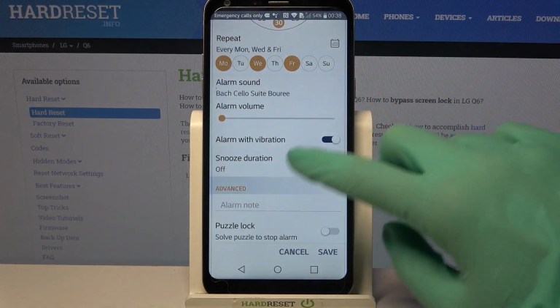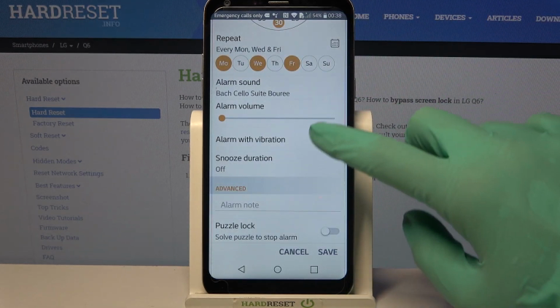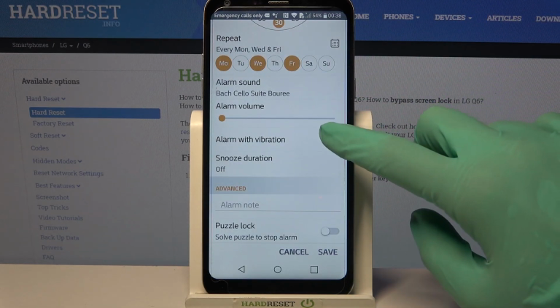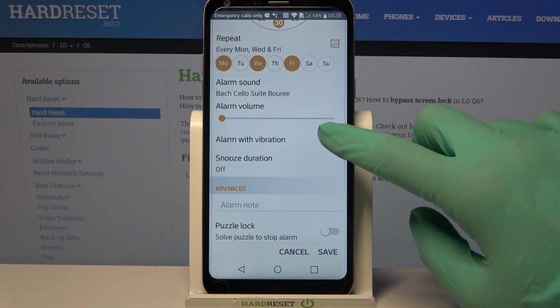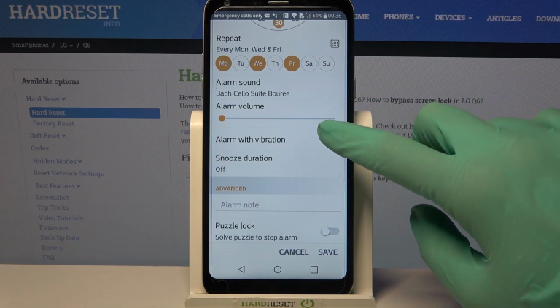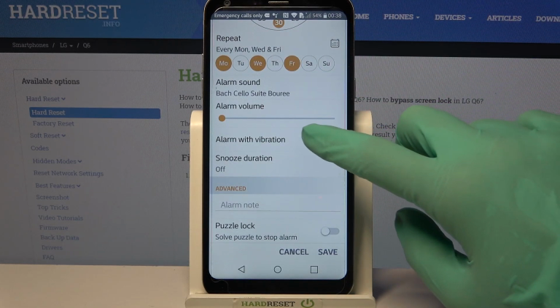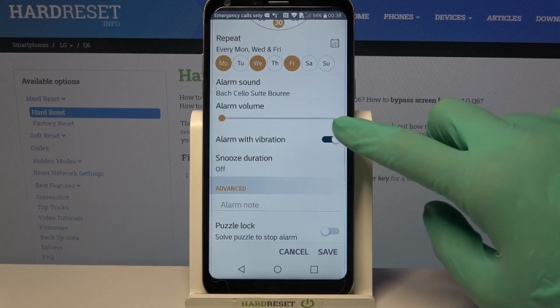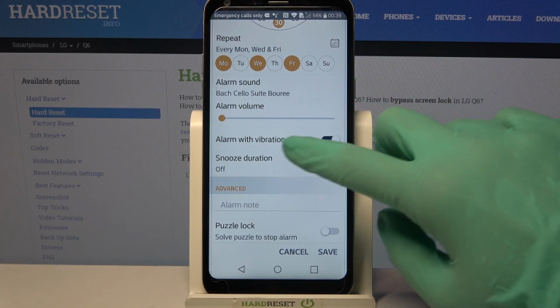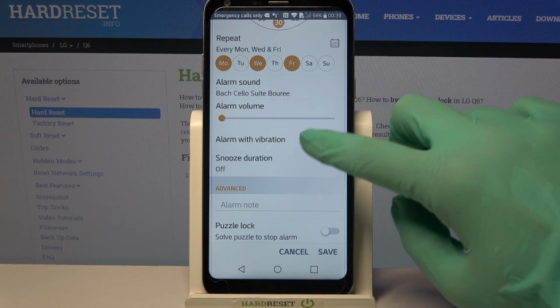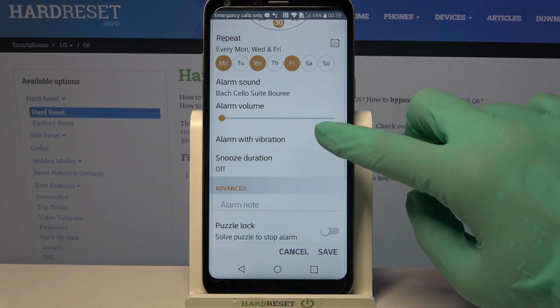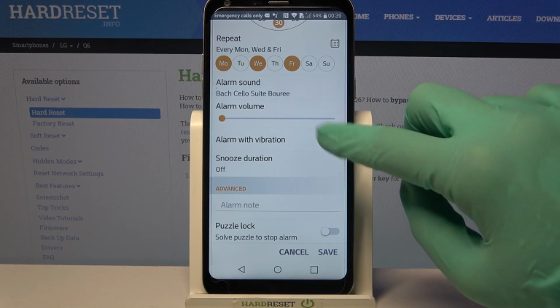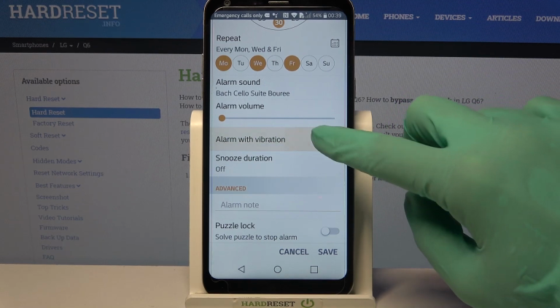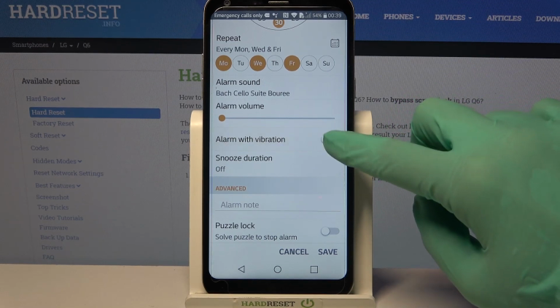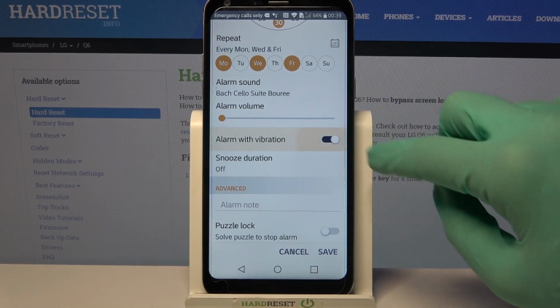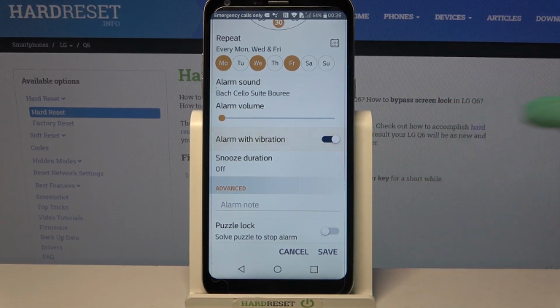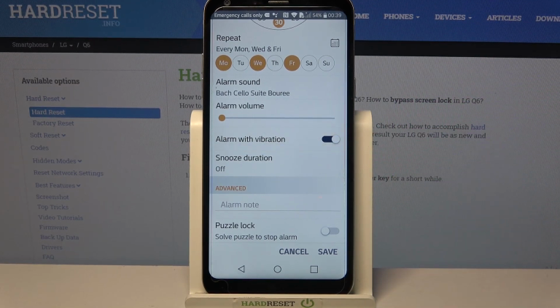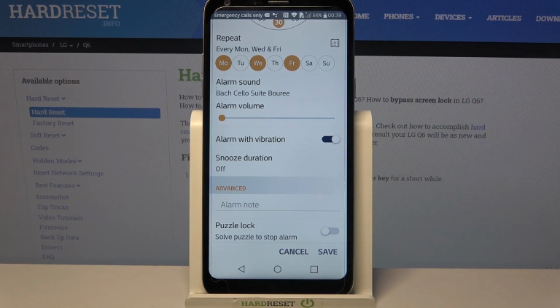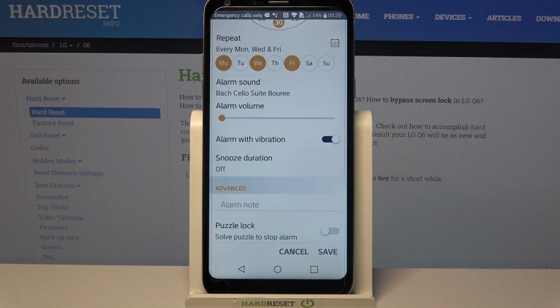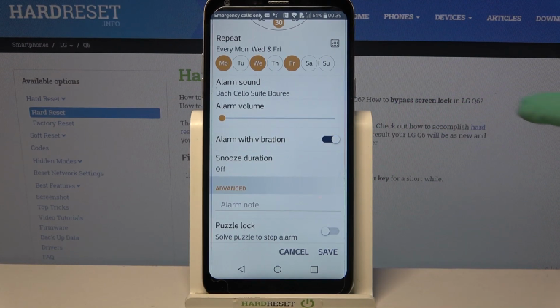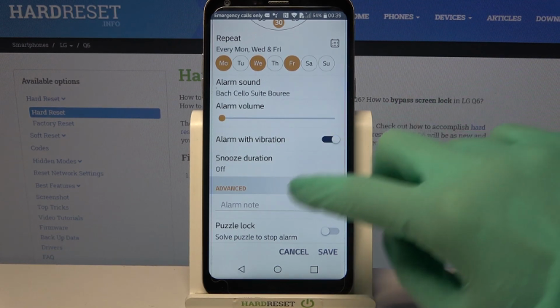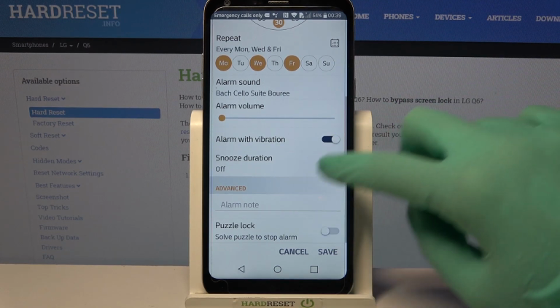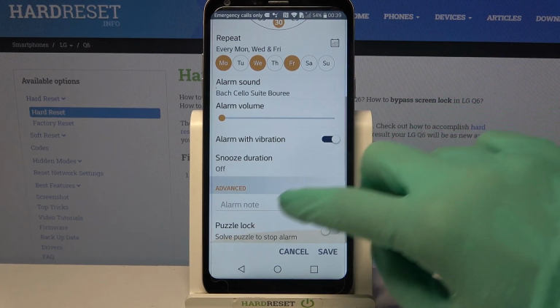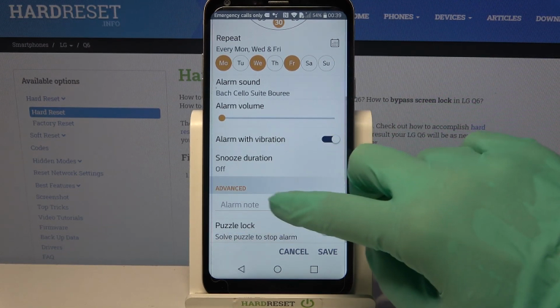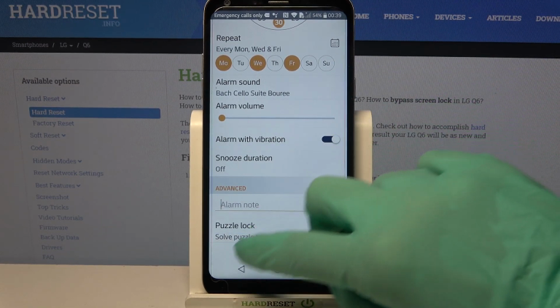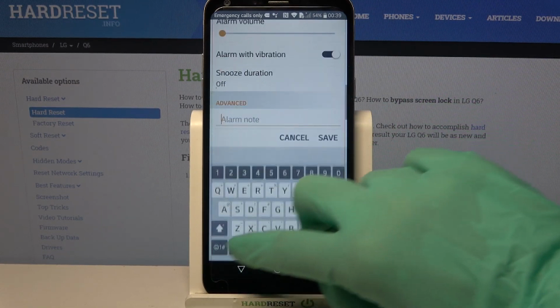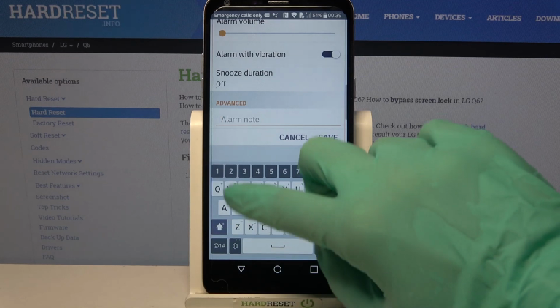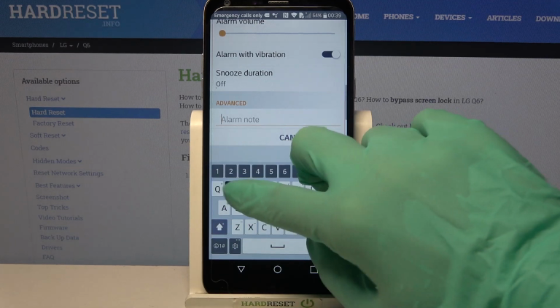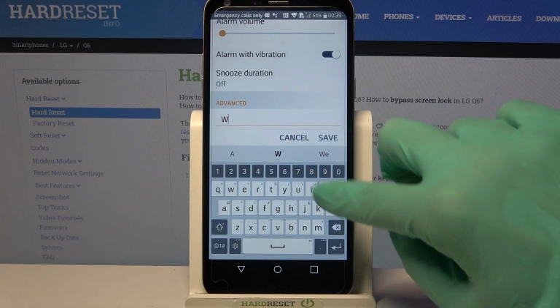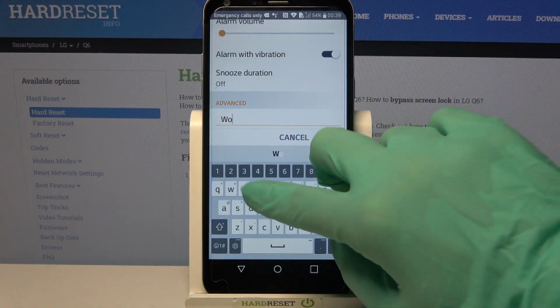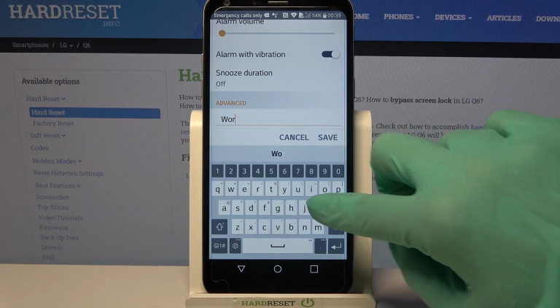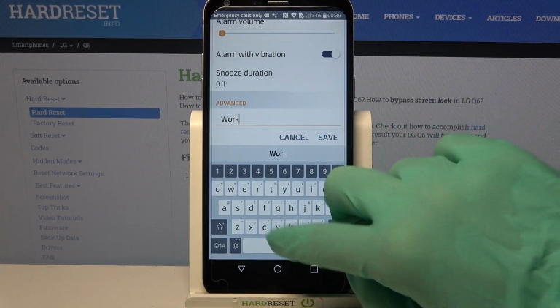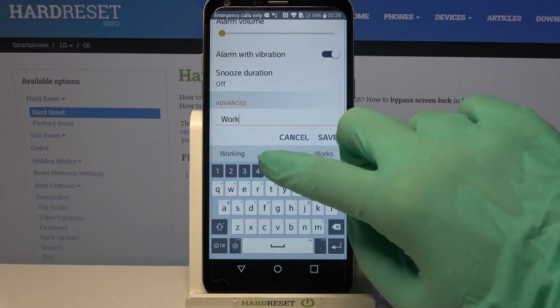Then click on the switcher with alarm to enable or disable vibrations for your alarm, and click on alarm note to label your alarm however you wish to.